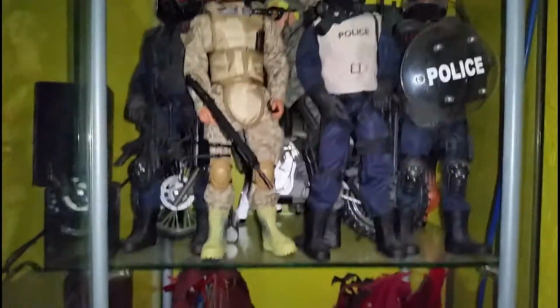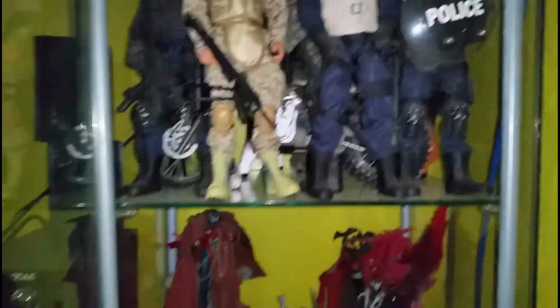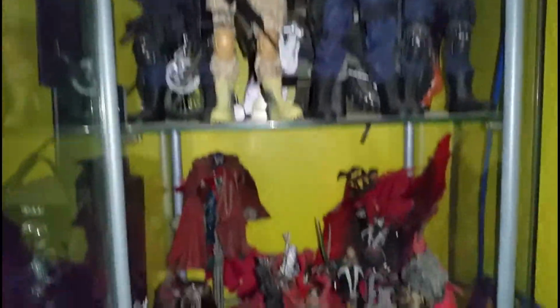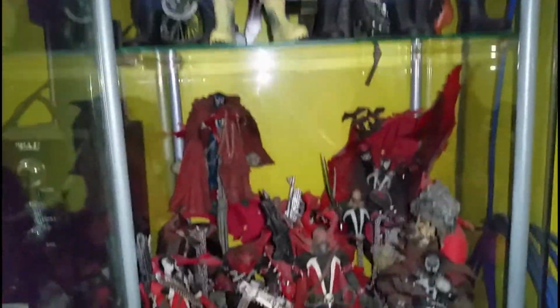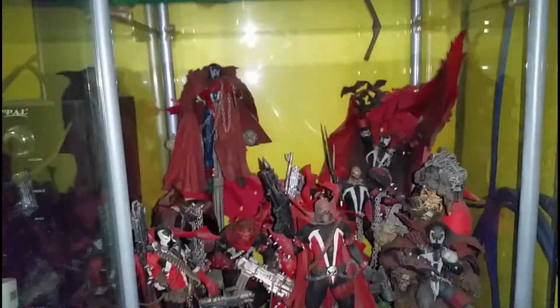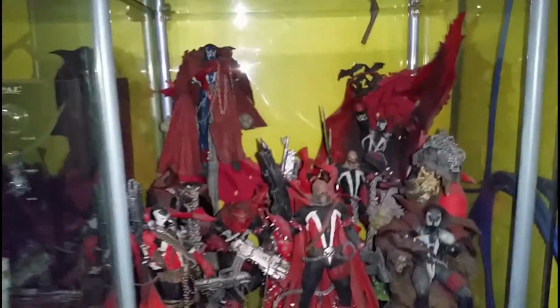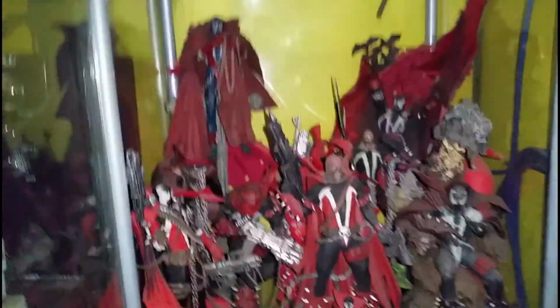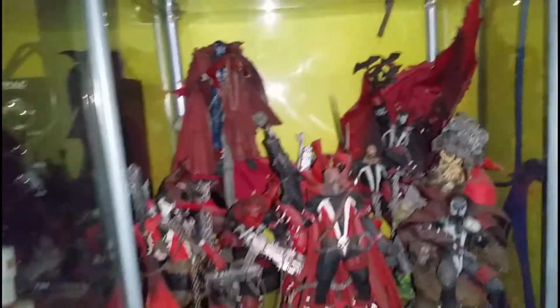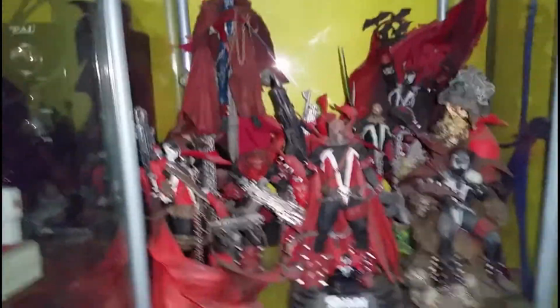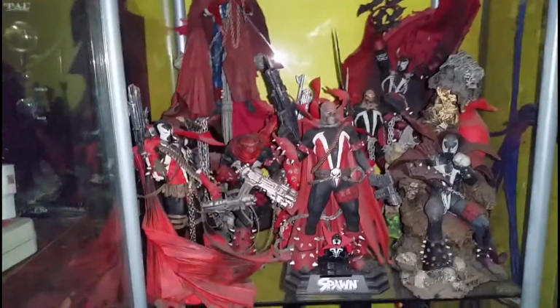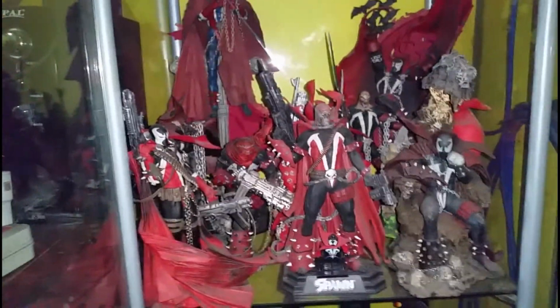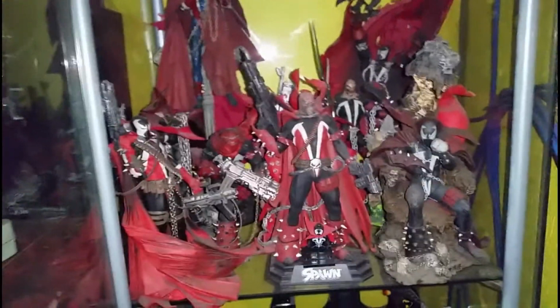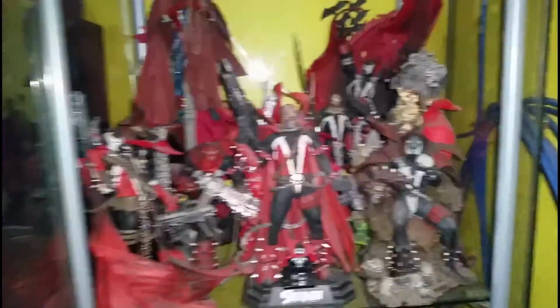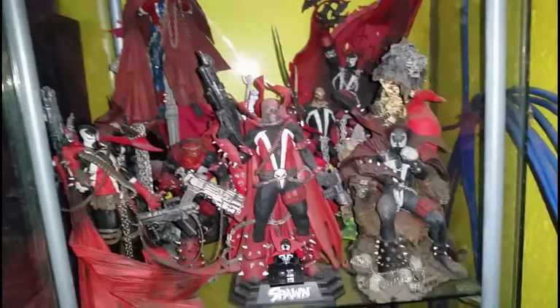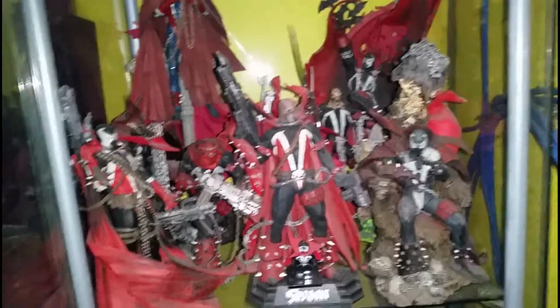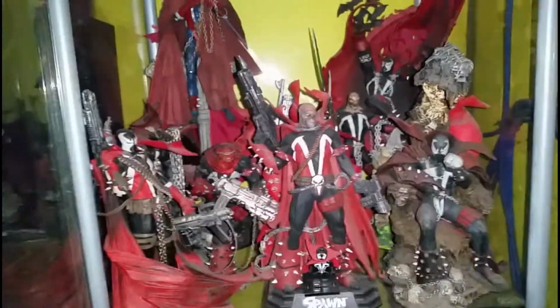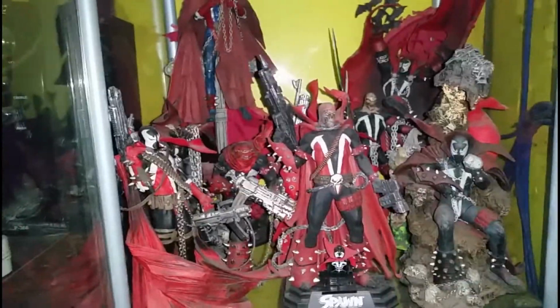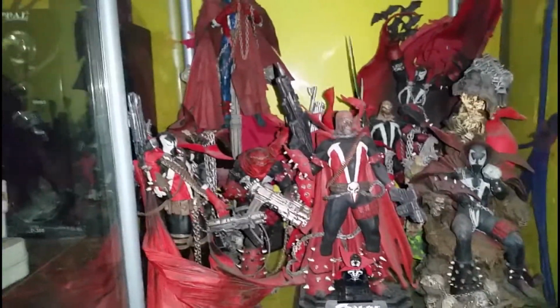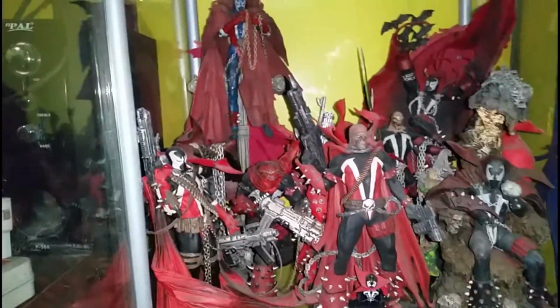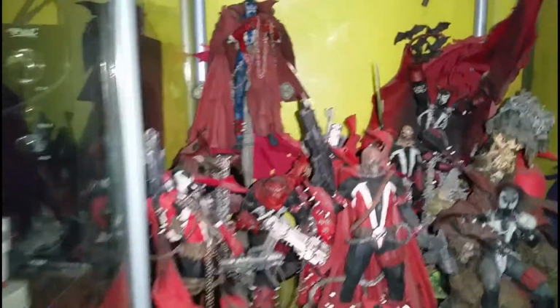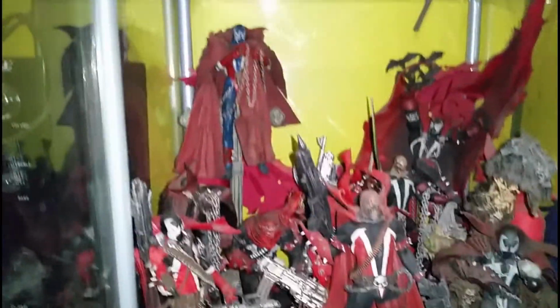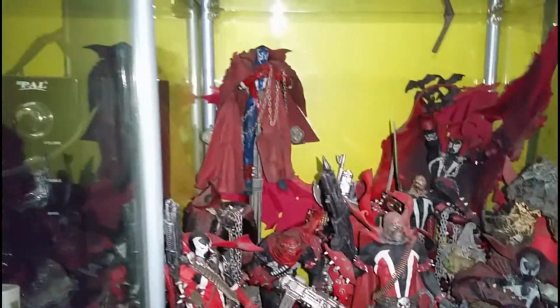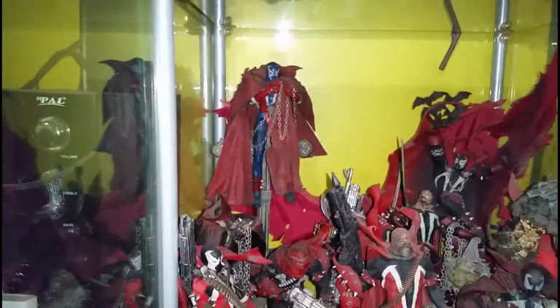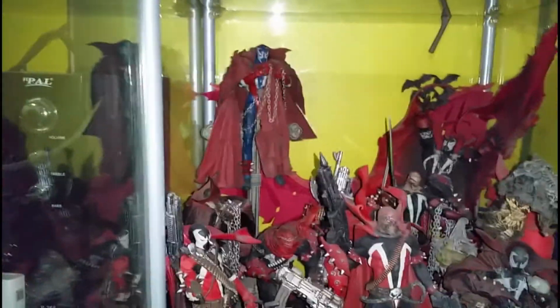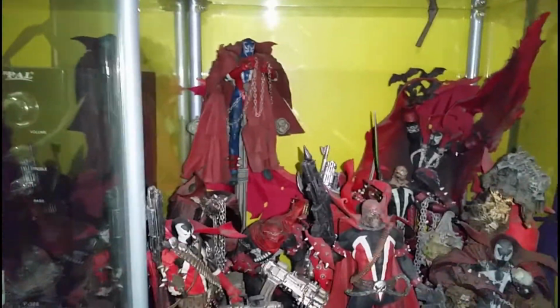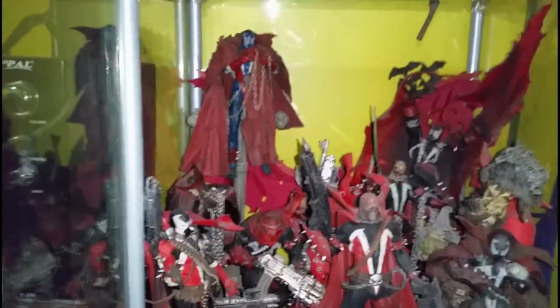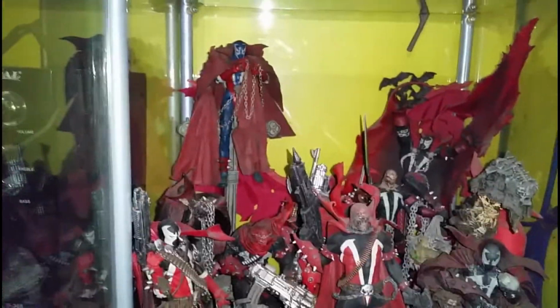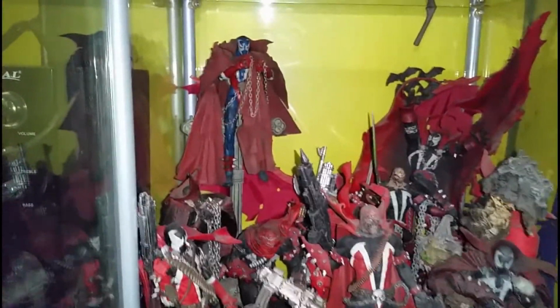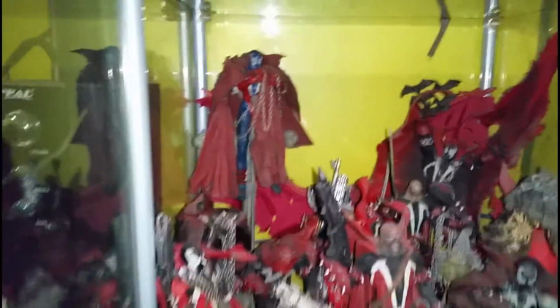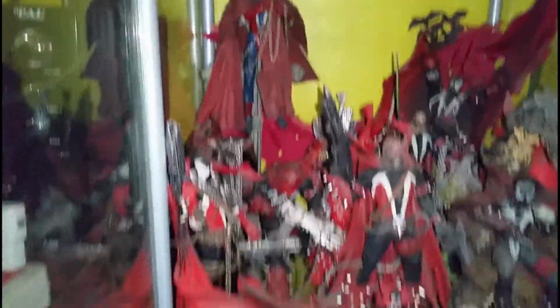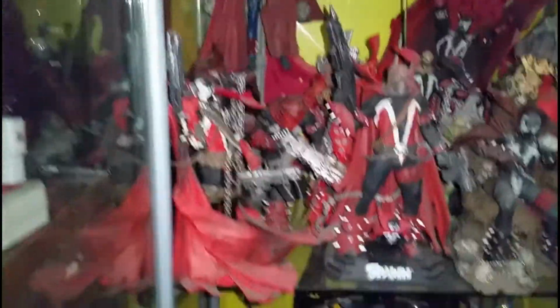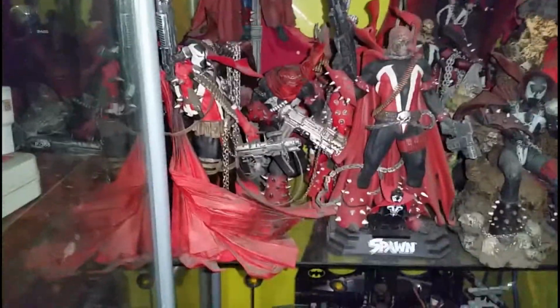Then we go down — this is my Spawn red cape shelf. Most of my Spawn collection is at my other house; this is just the red cape display.